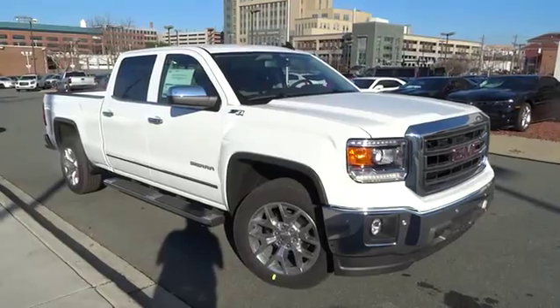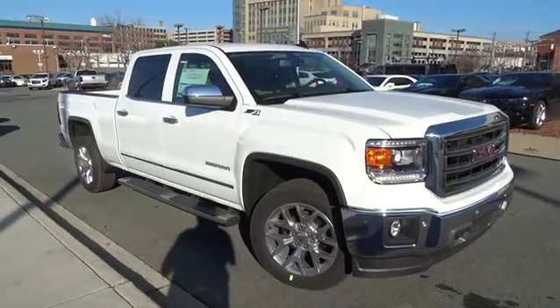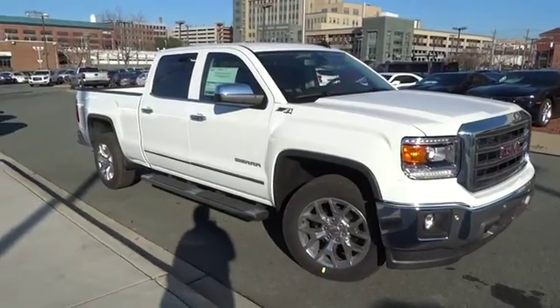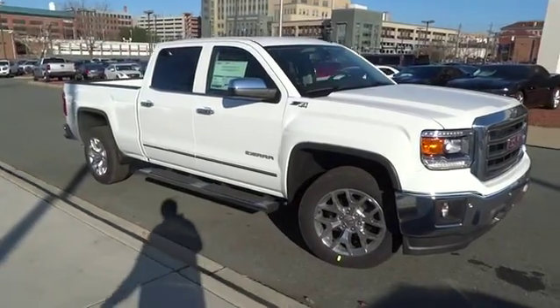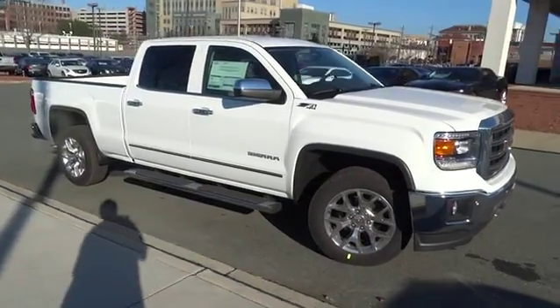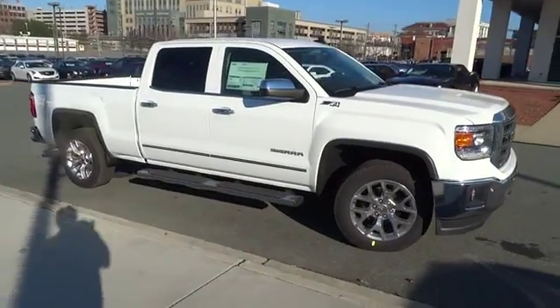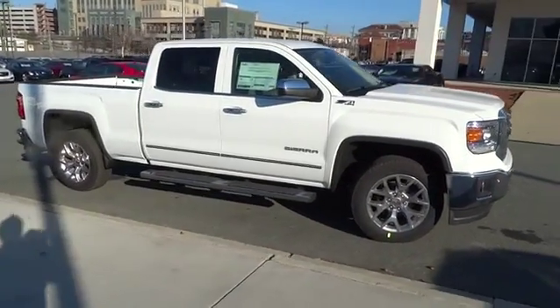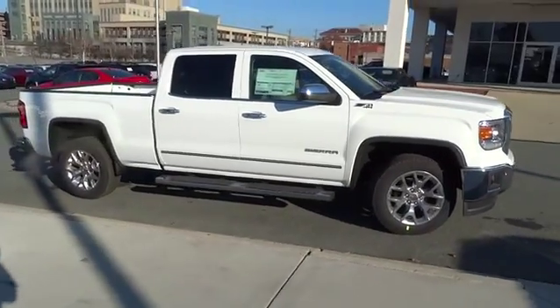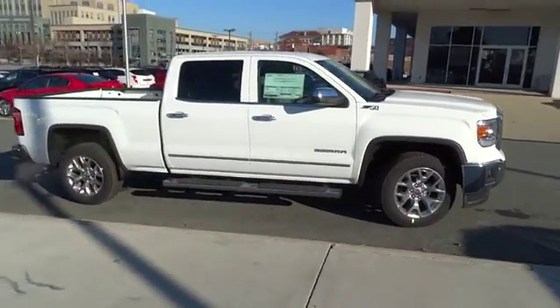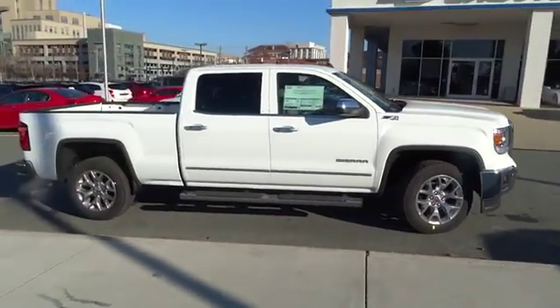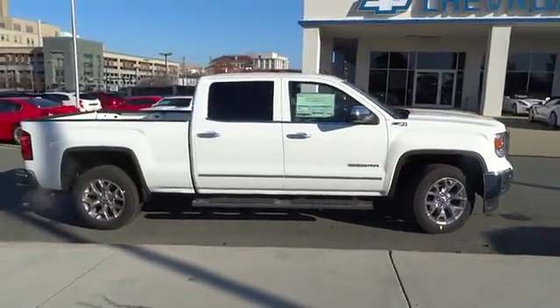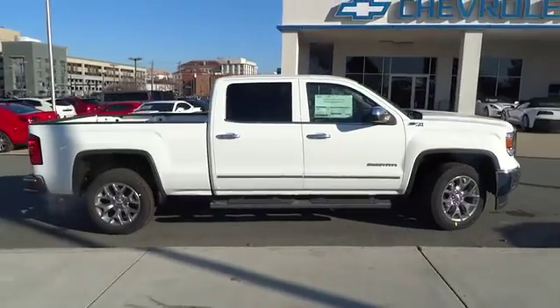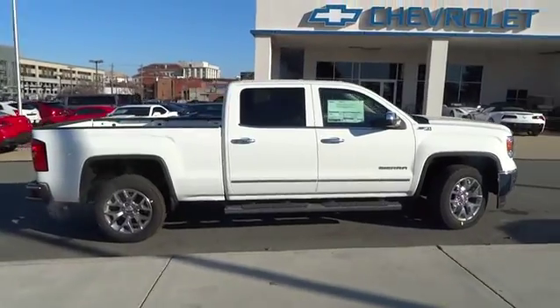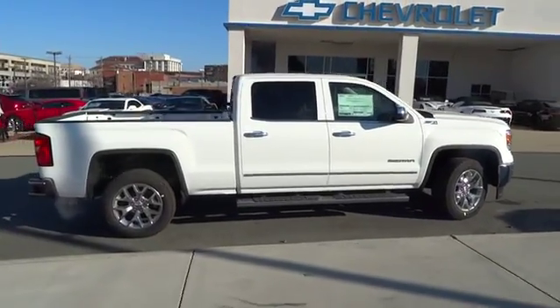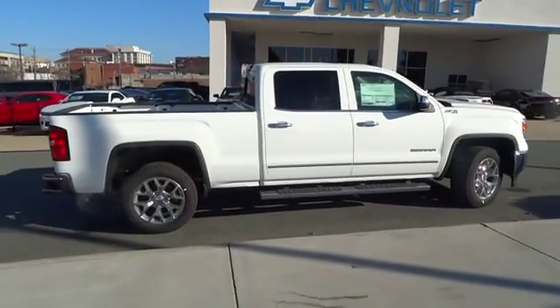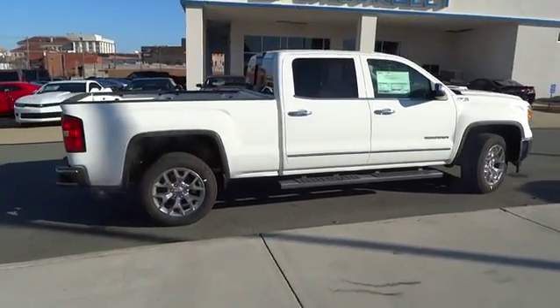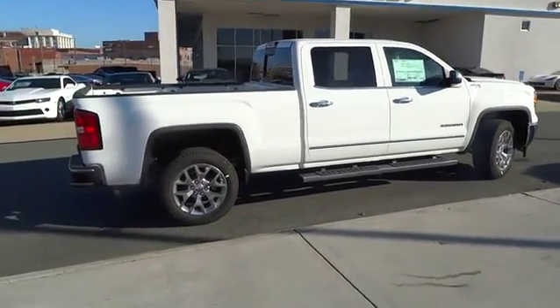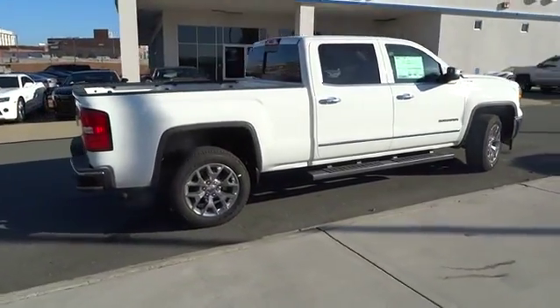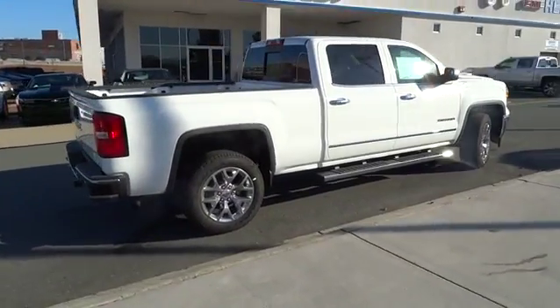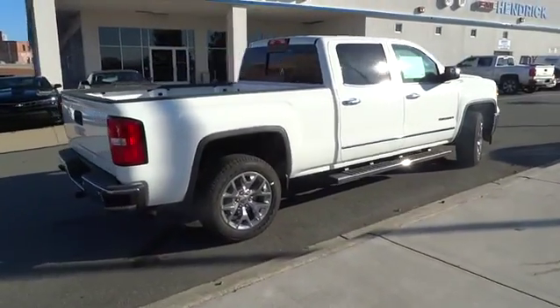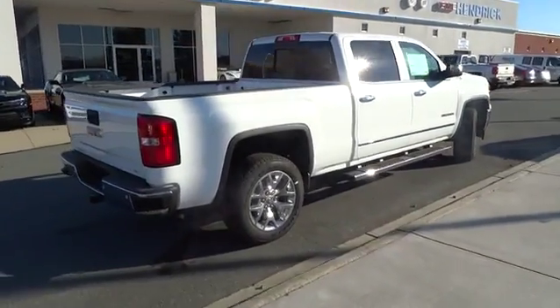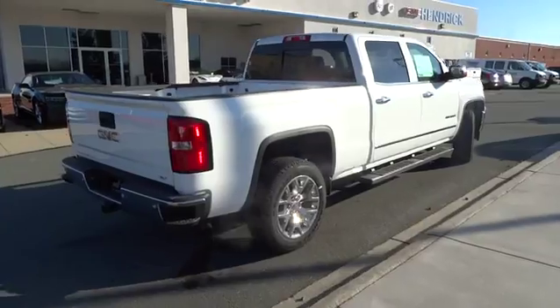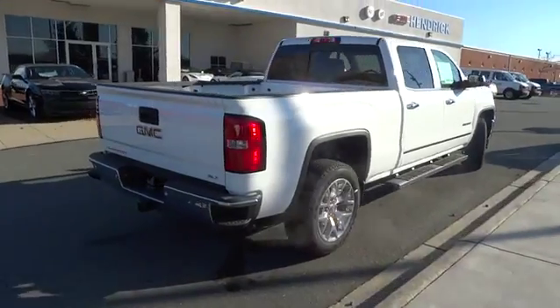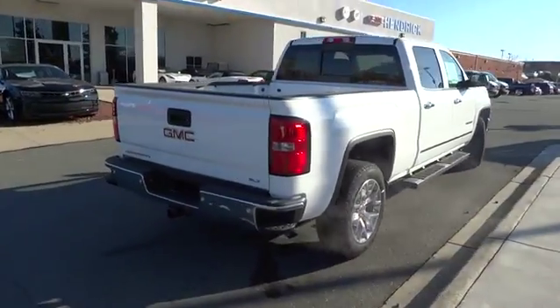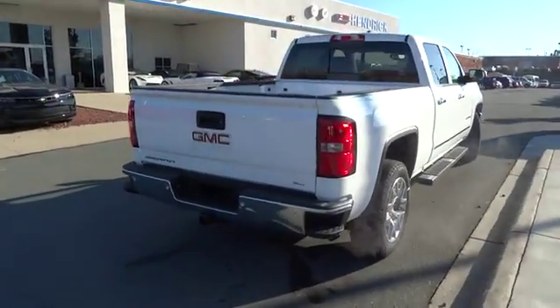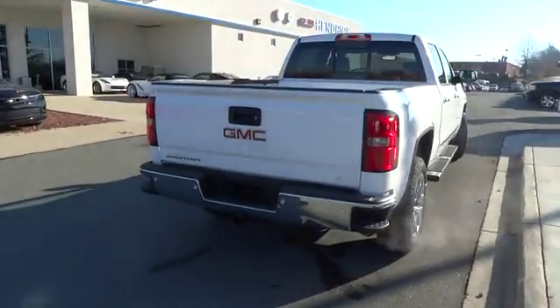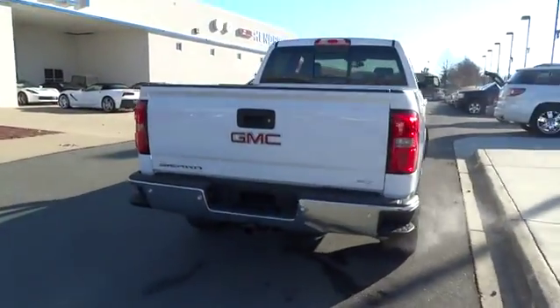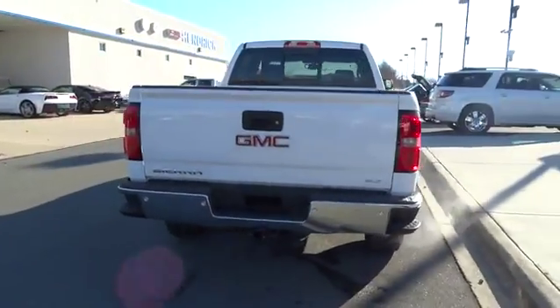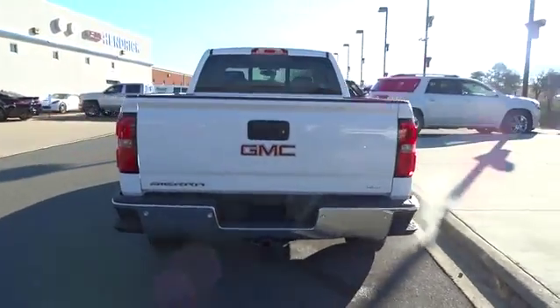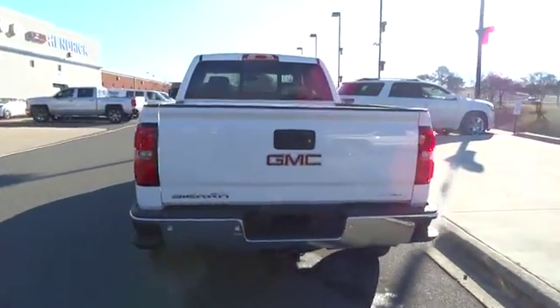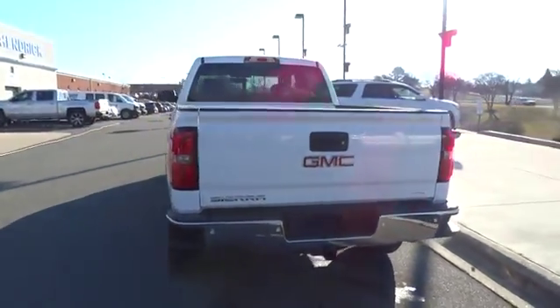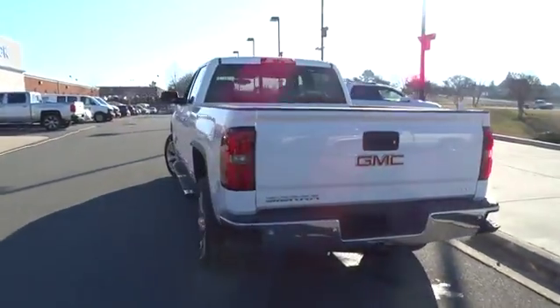2015 Sierra 1500. The Sierra 1500 offers a five-star frontal and side crash test rating and a combination of mechanics and aerodynamics that give it better conventional V8 fuel economy than any competitor.